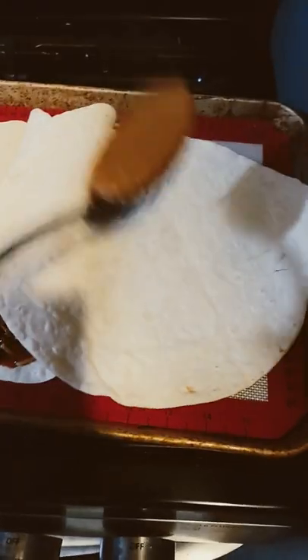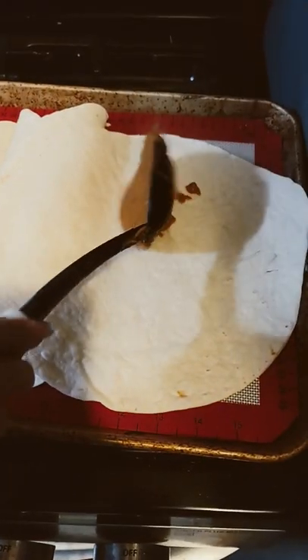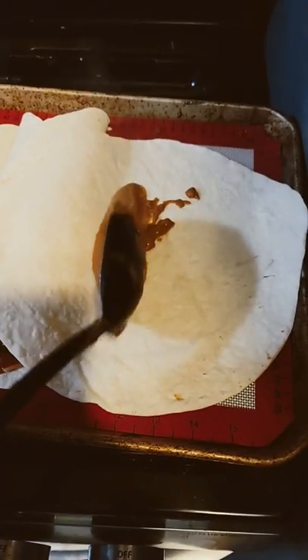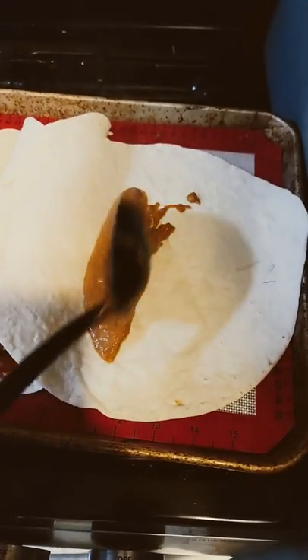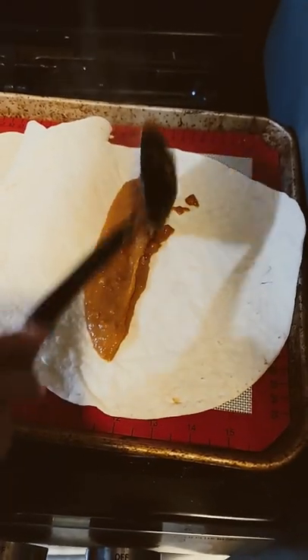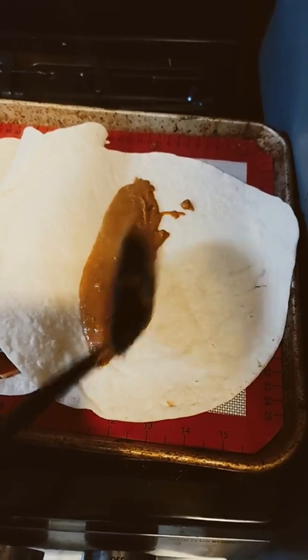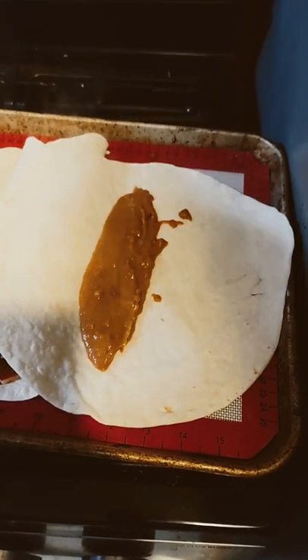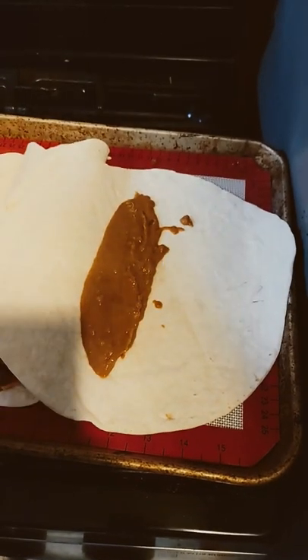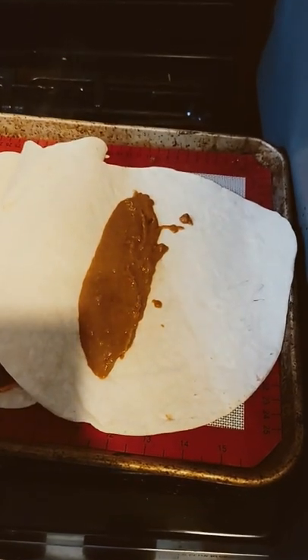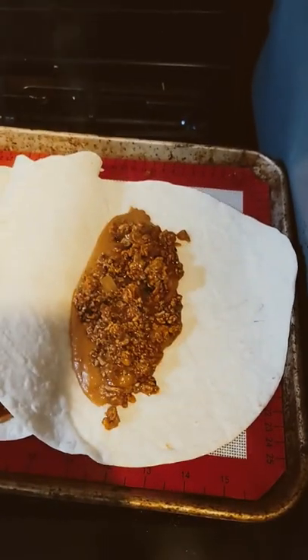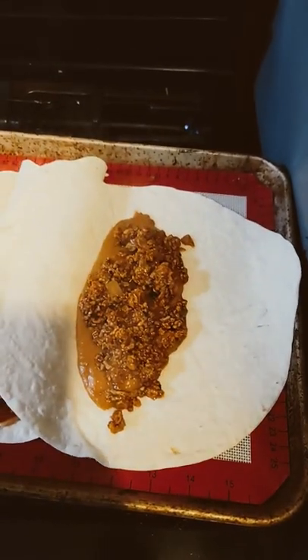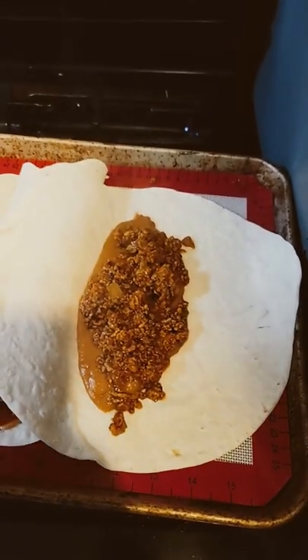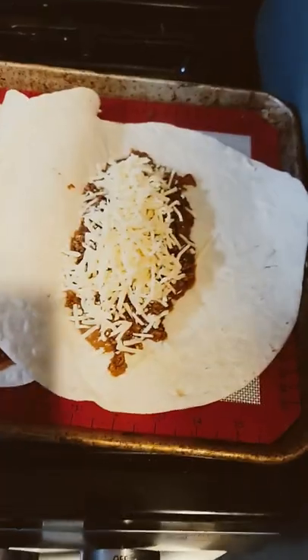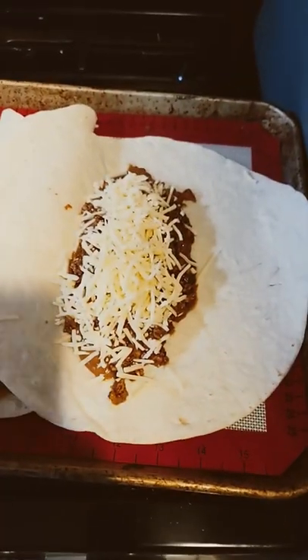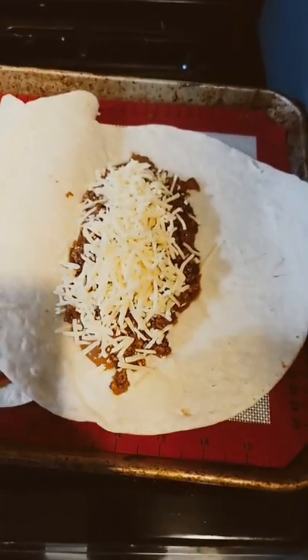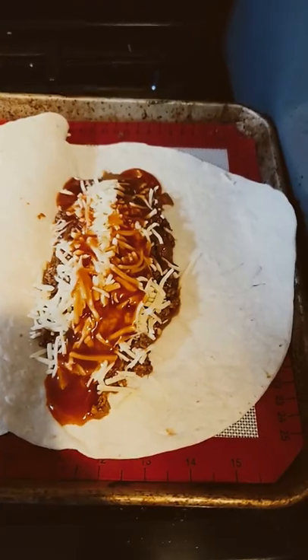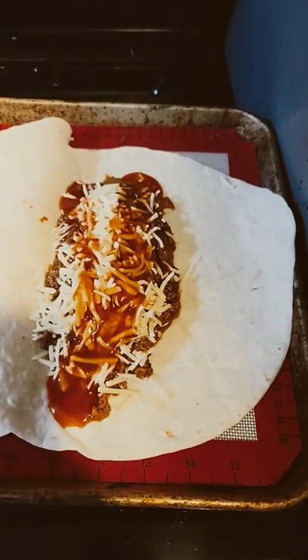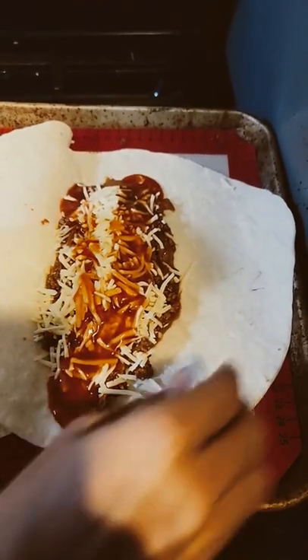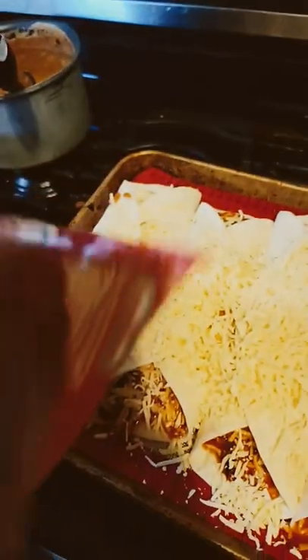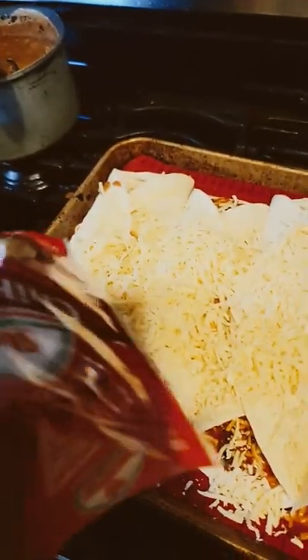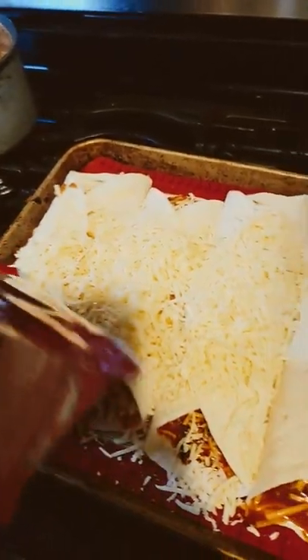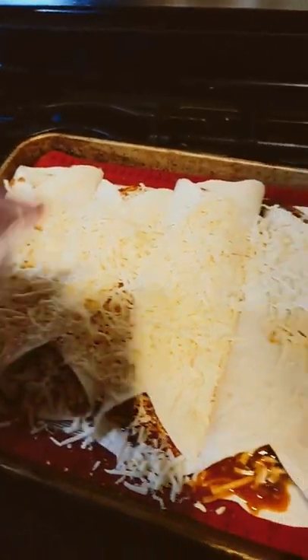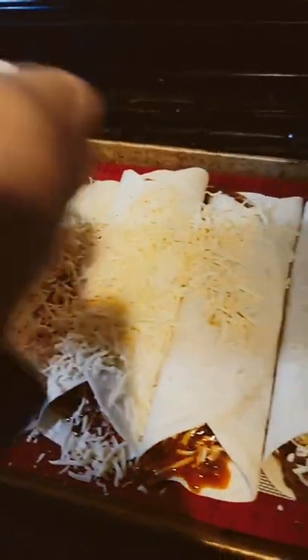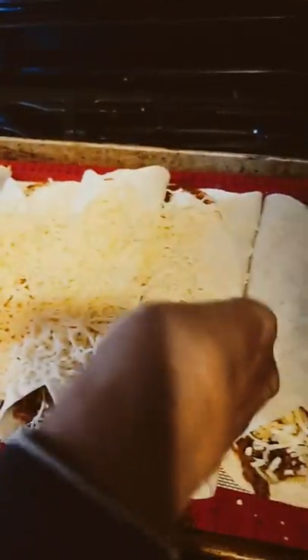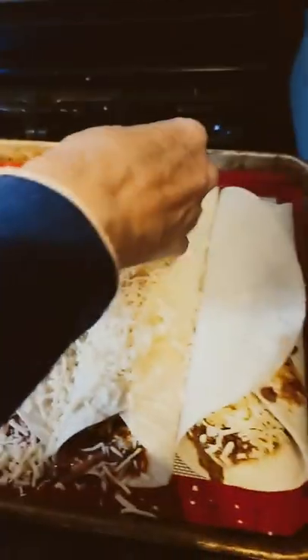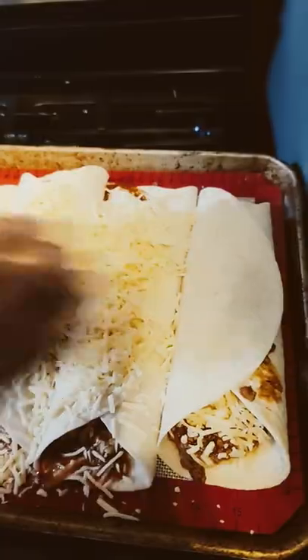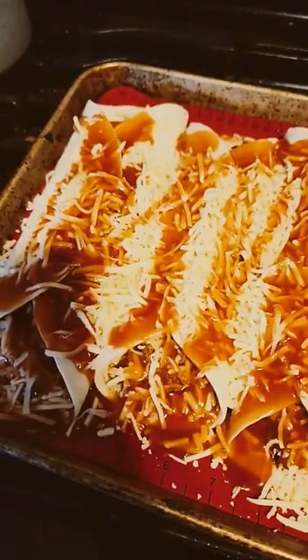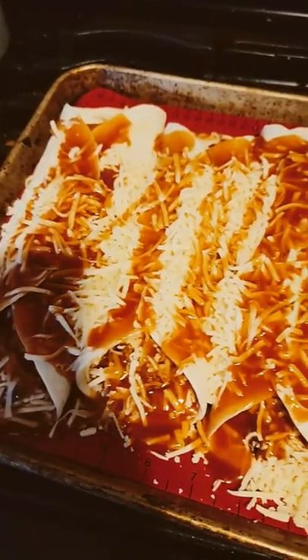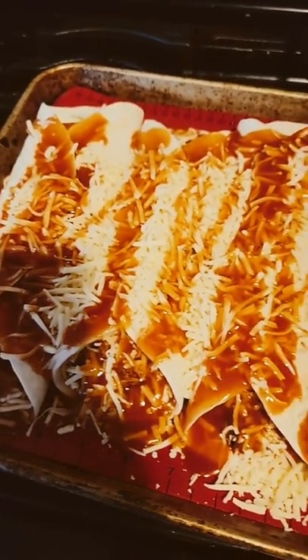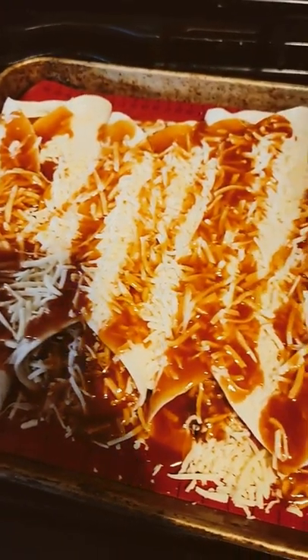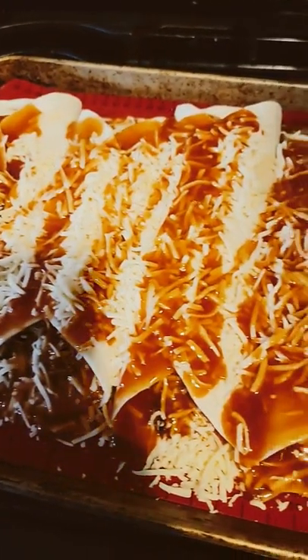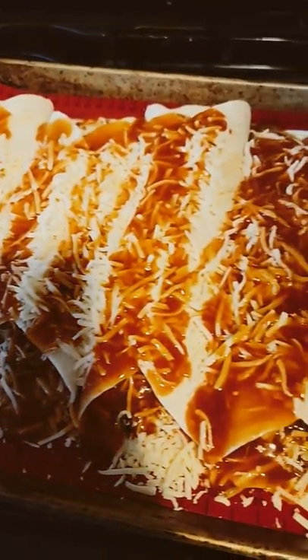Preheat the oven to 350 degrees. Add your refried beans. Add your meat. Add your cheese. Add your red sauce. Add cheese on top of all the enchiladas. Add red sauce on top of the enchiladas.